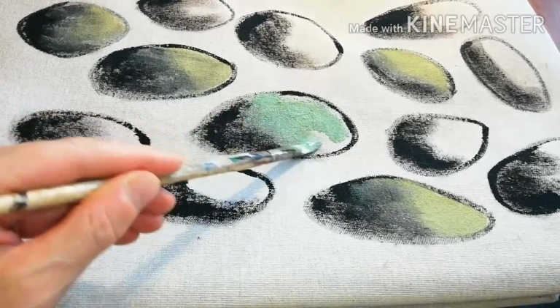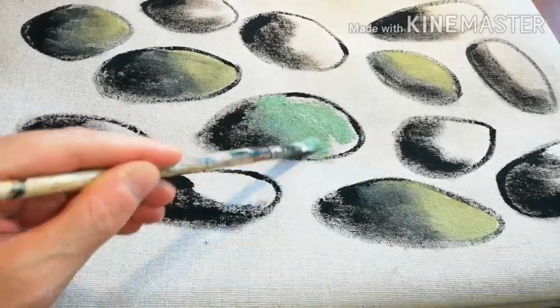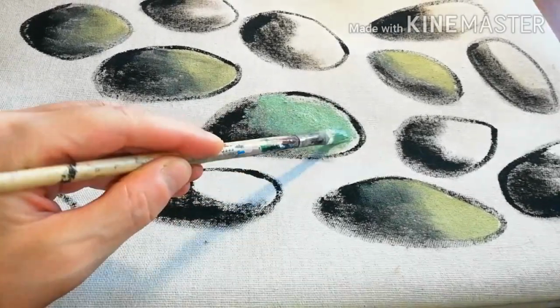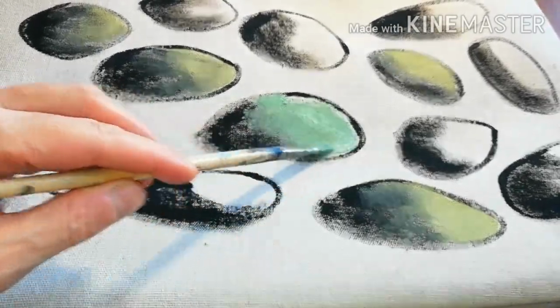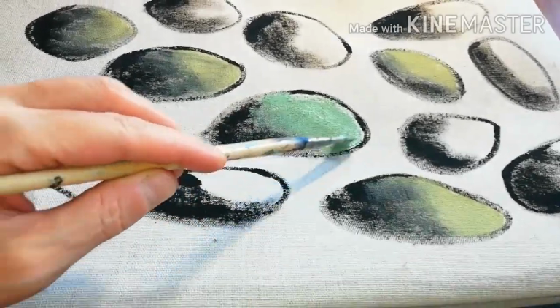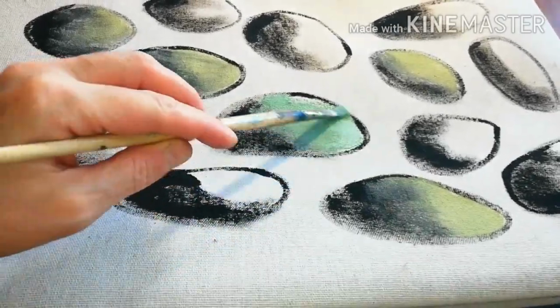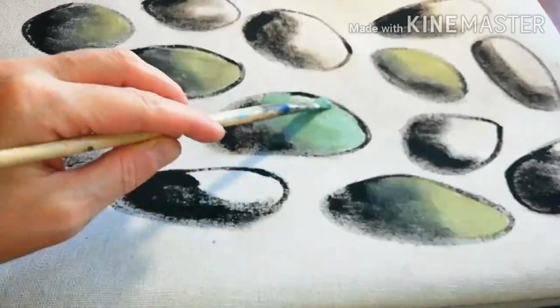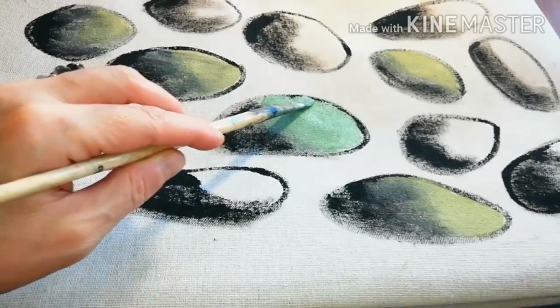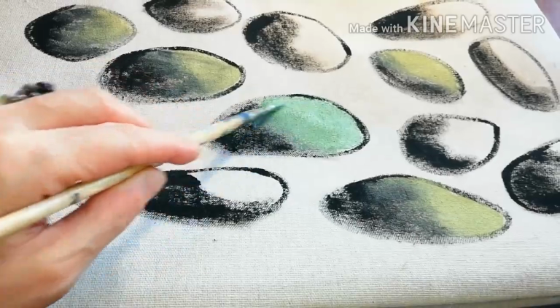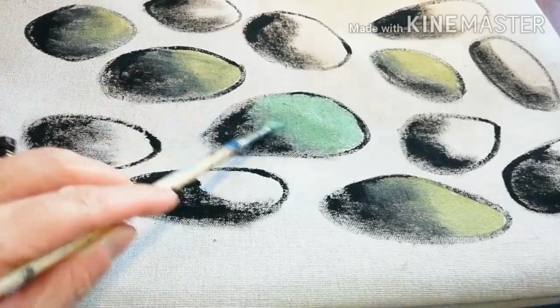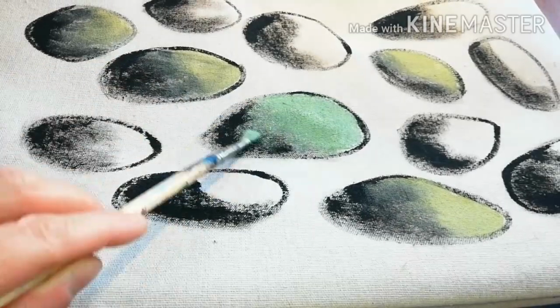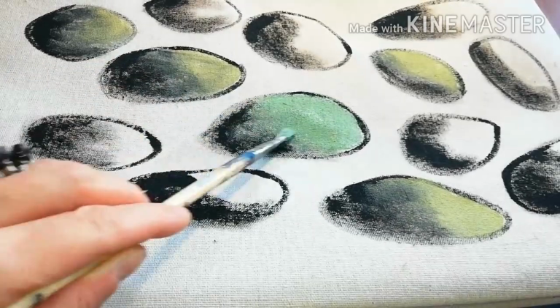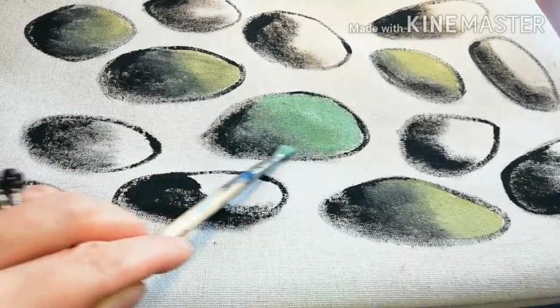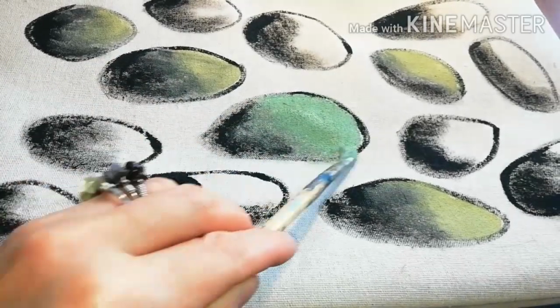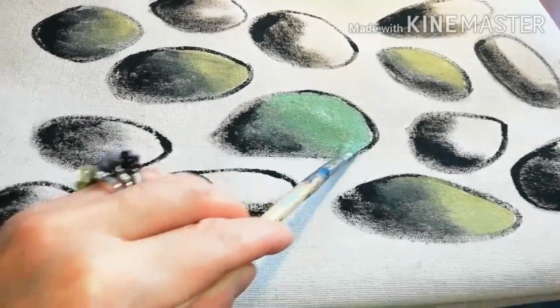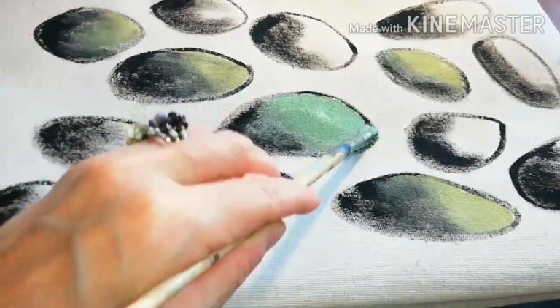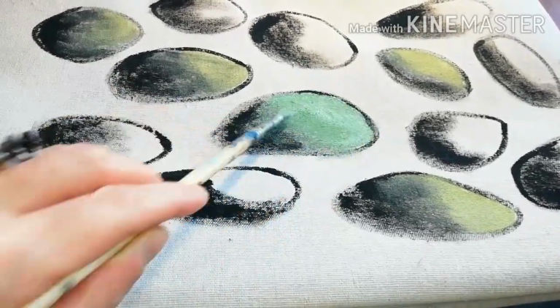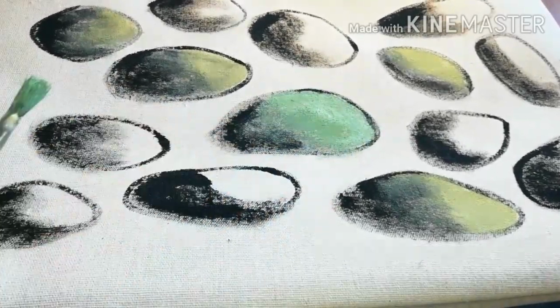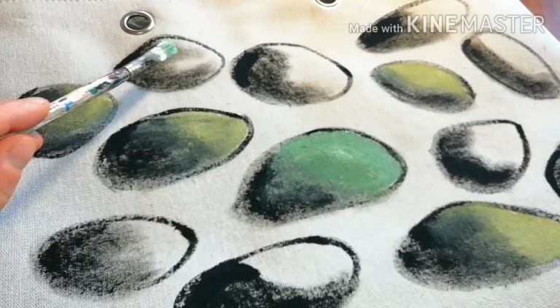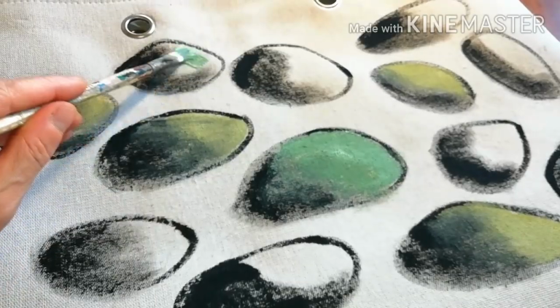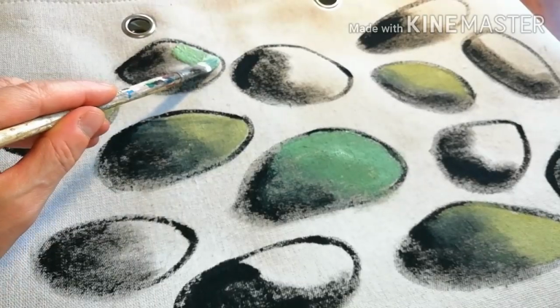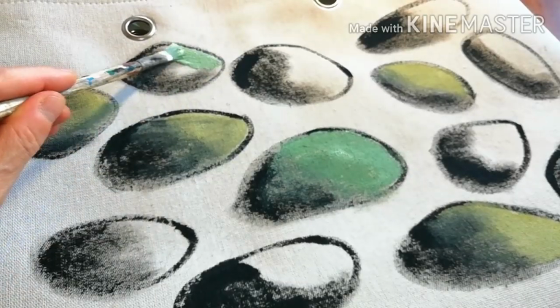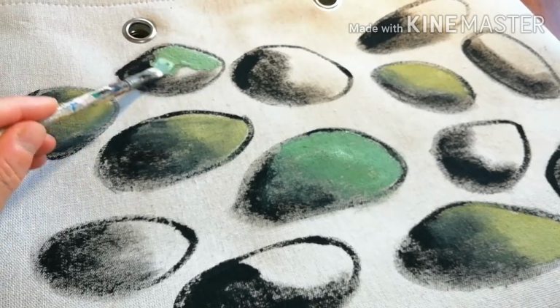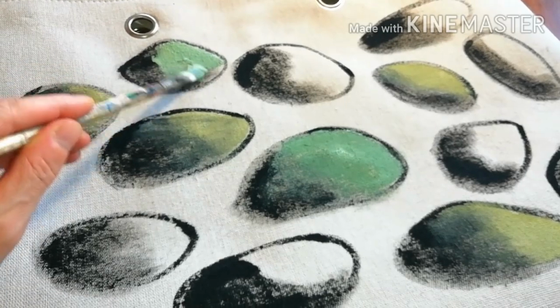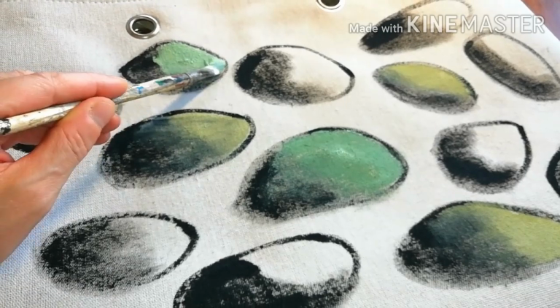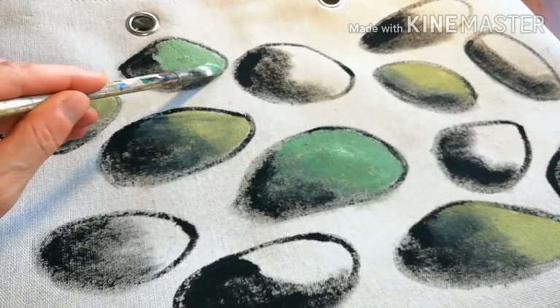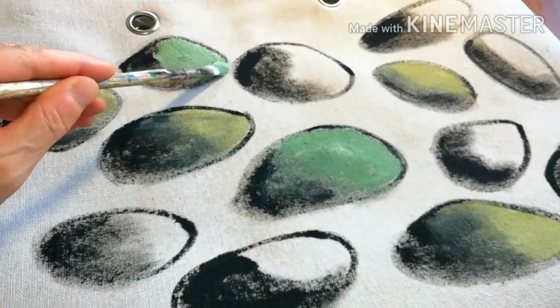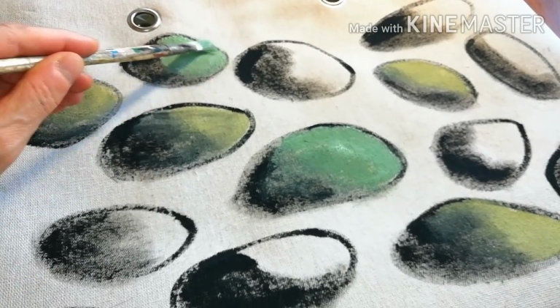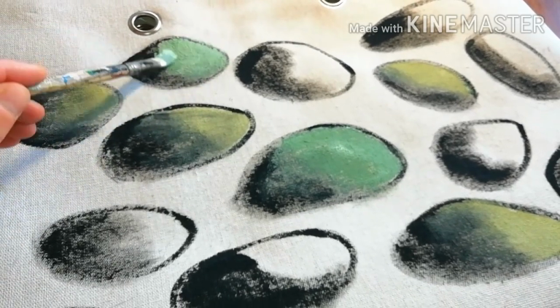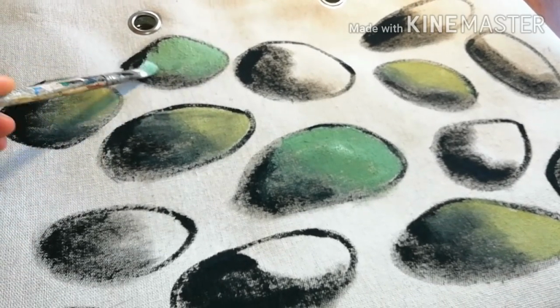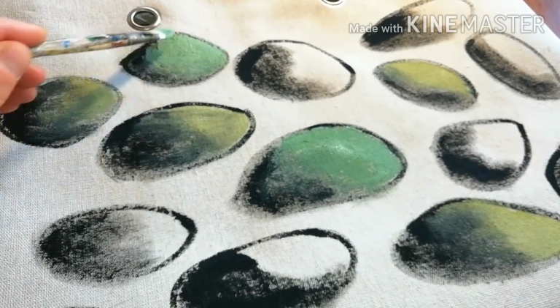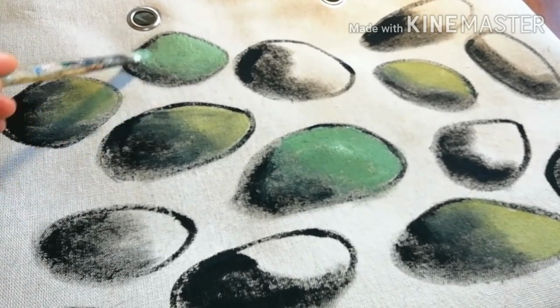As you go over the stones, try to mix the paint with the black shadow to create a smooth transition.